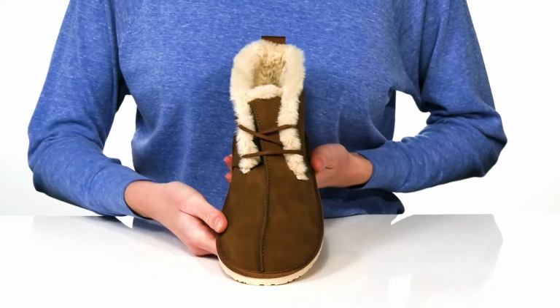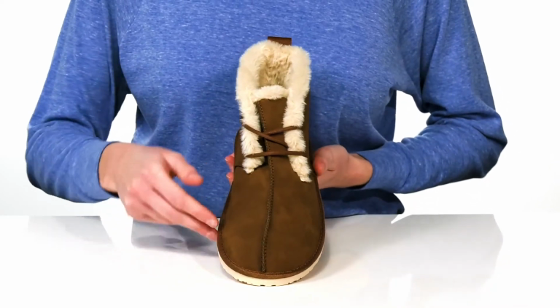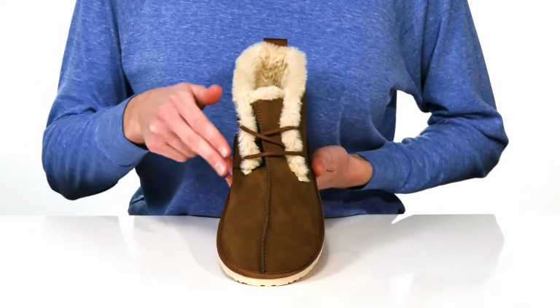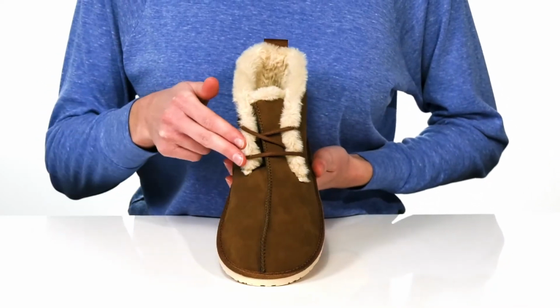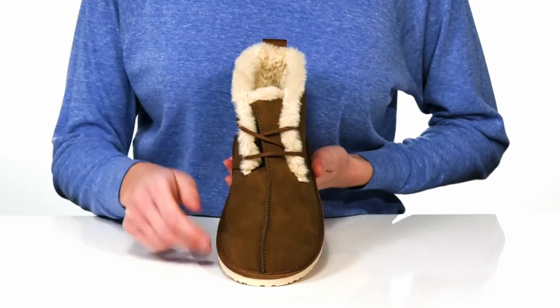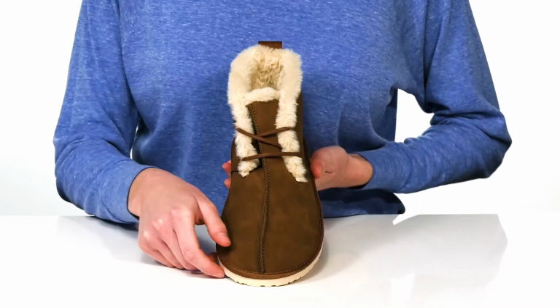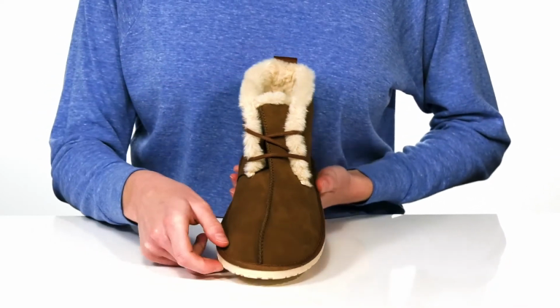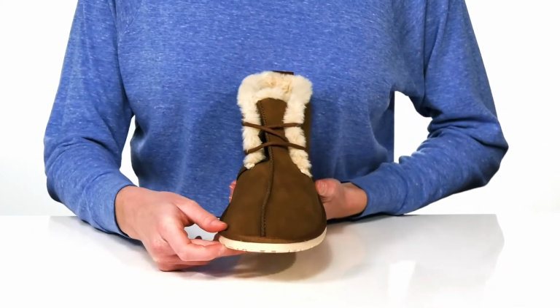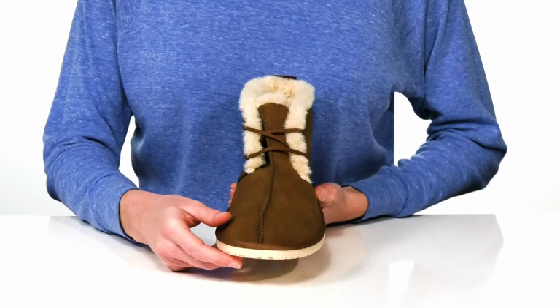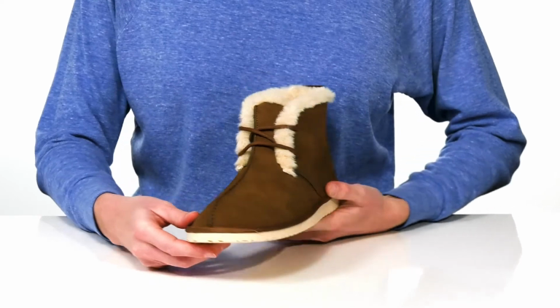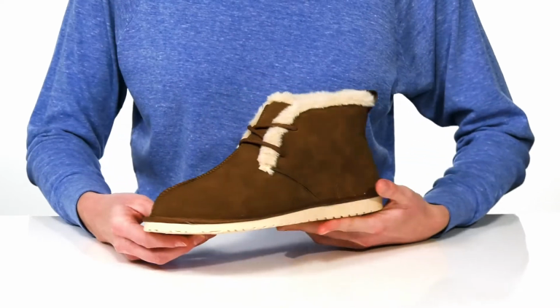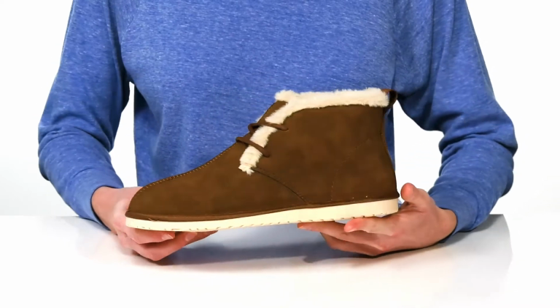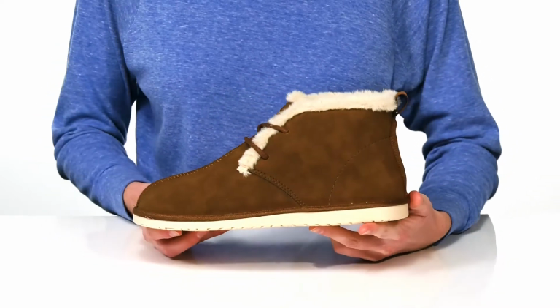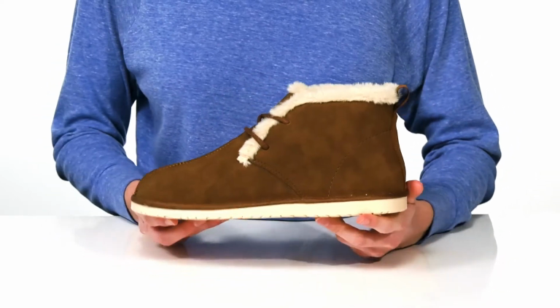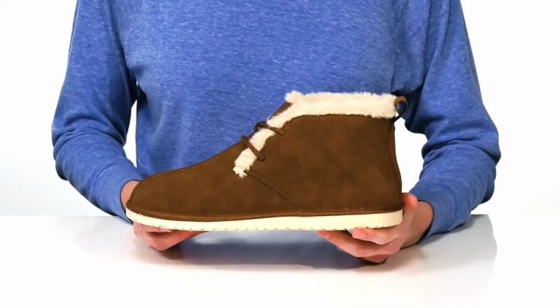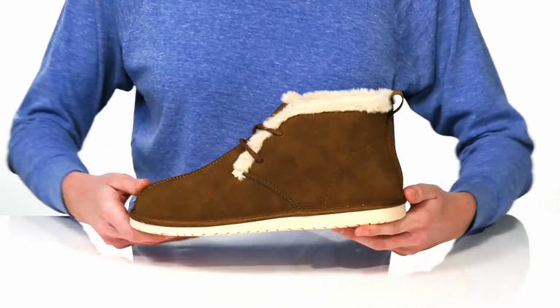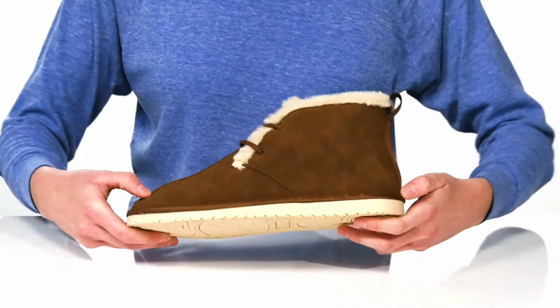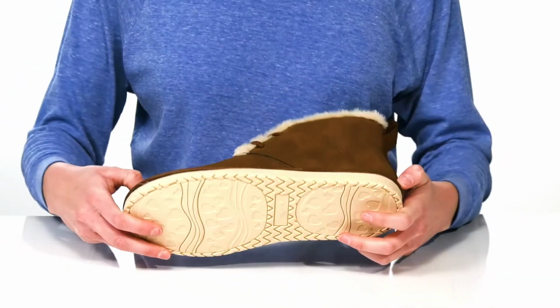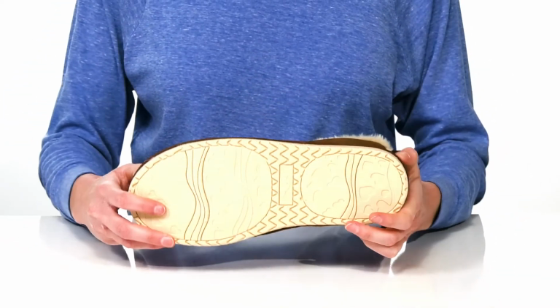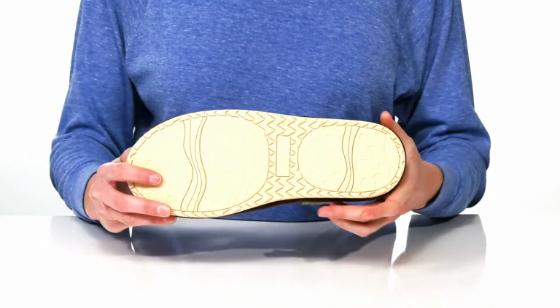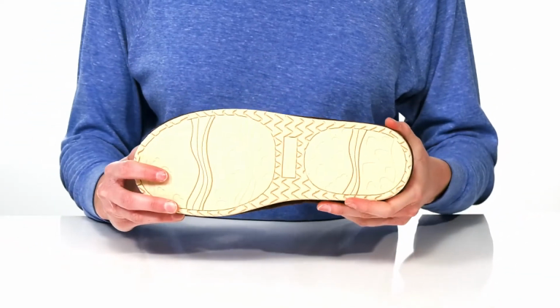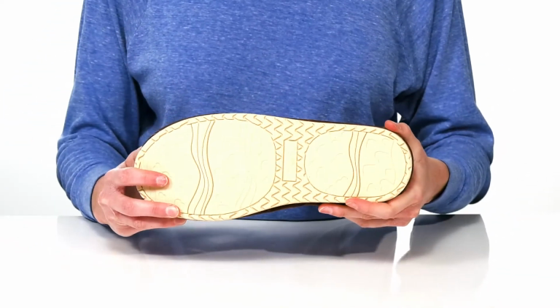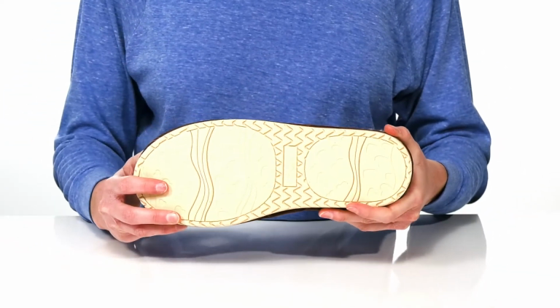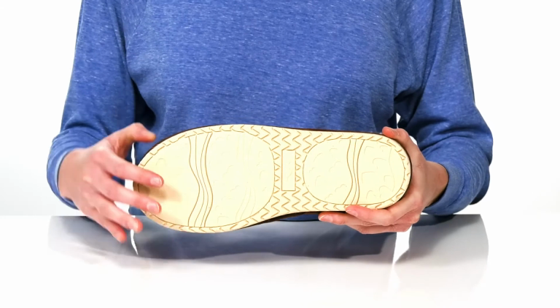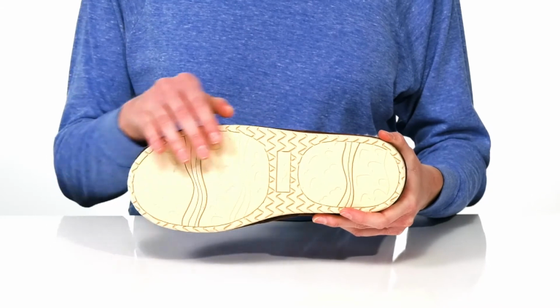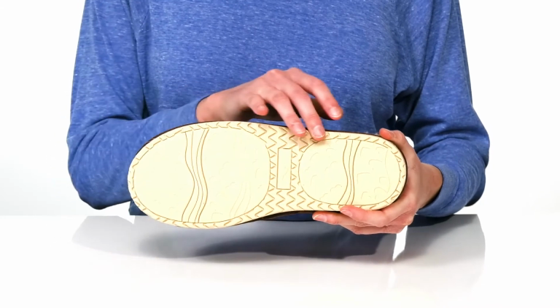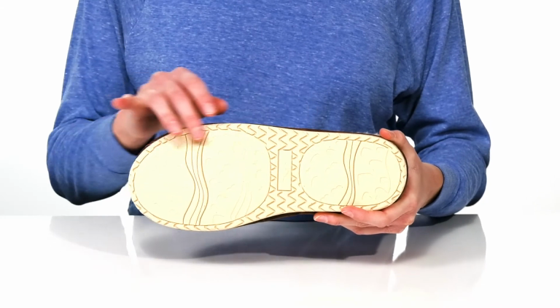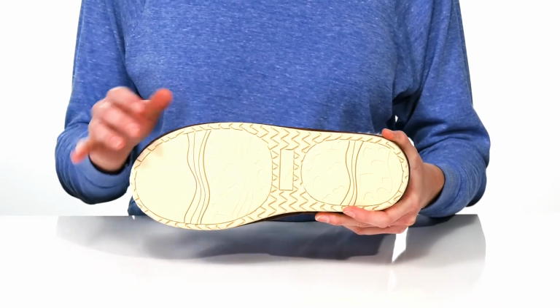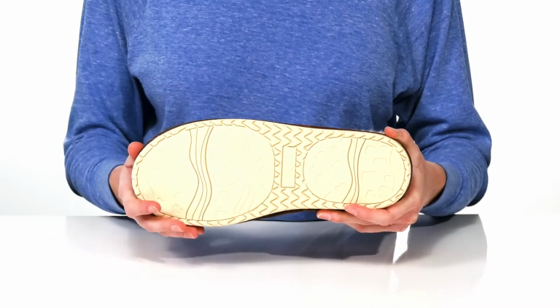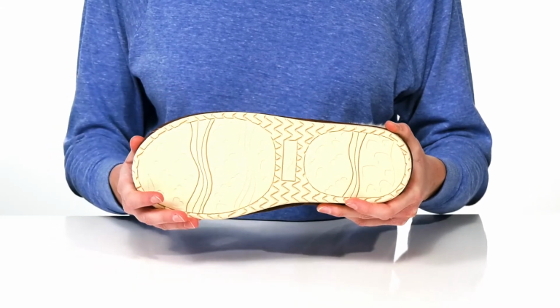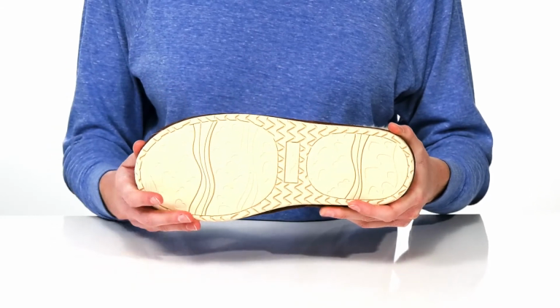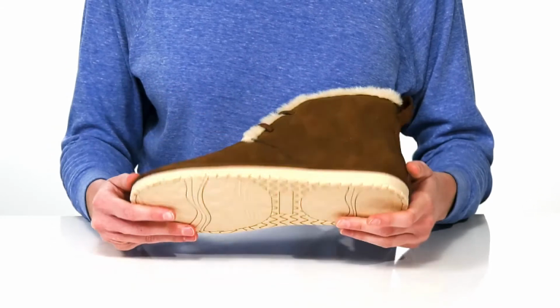There's a functional lace-up closure so you can tighten up your fit. These booties are durable enough to wear both indoors and outdoors, with a textured synthetic outsole underneath.